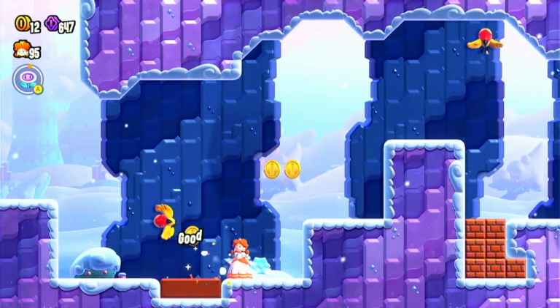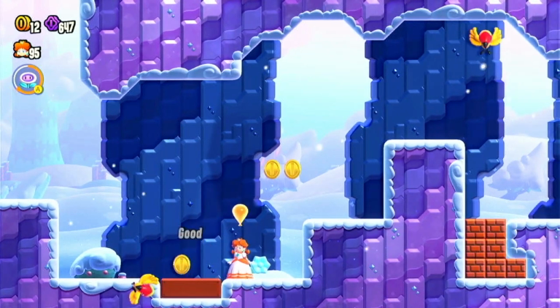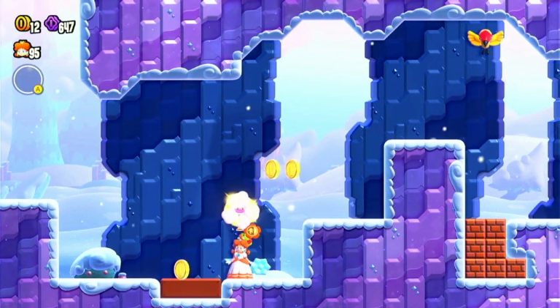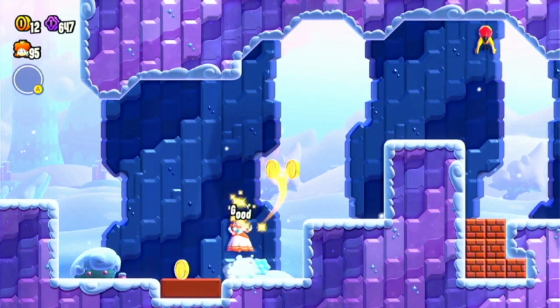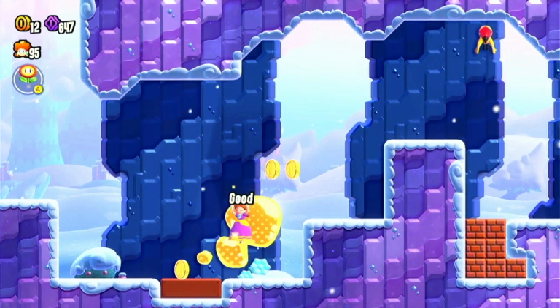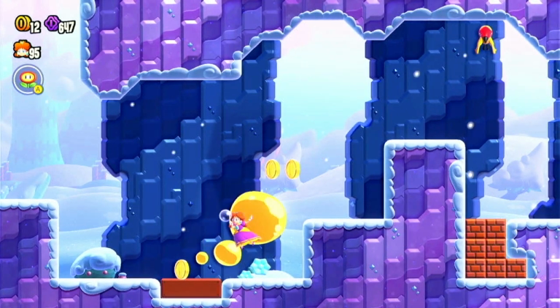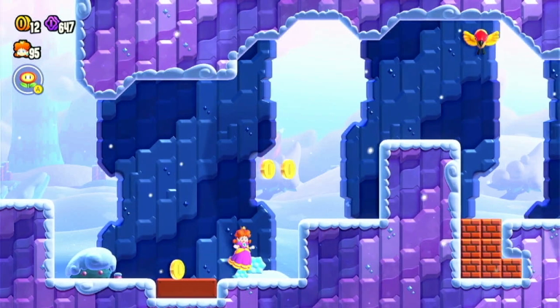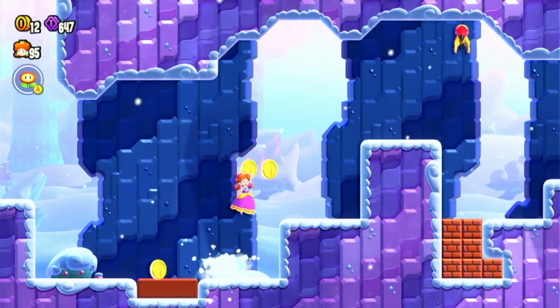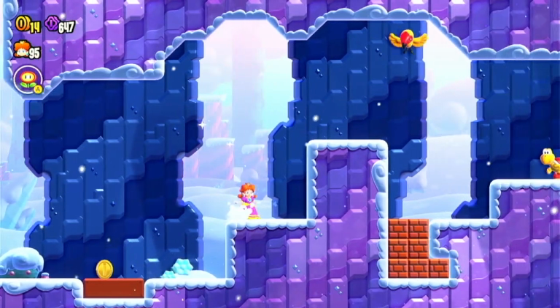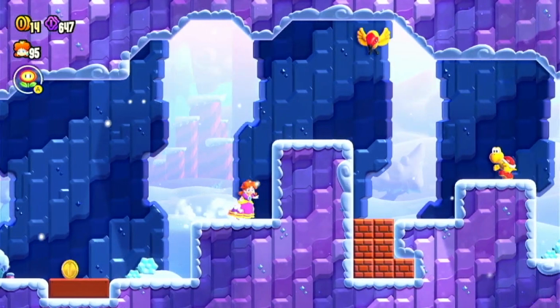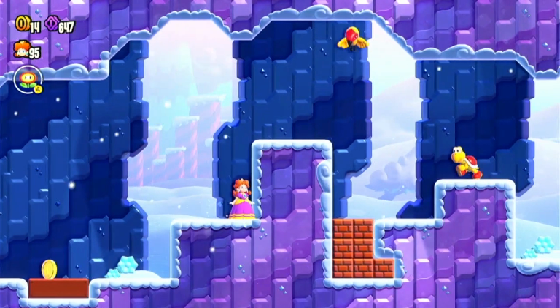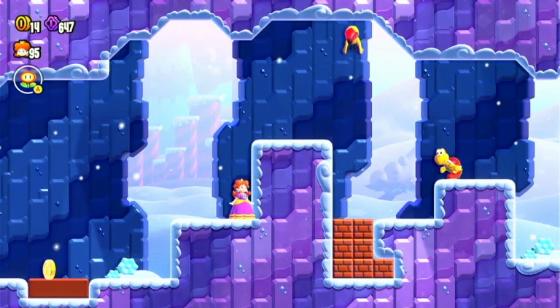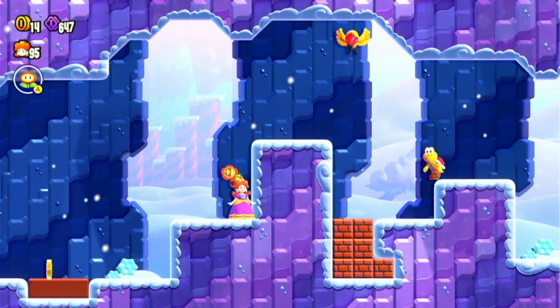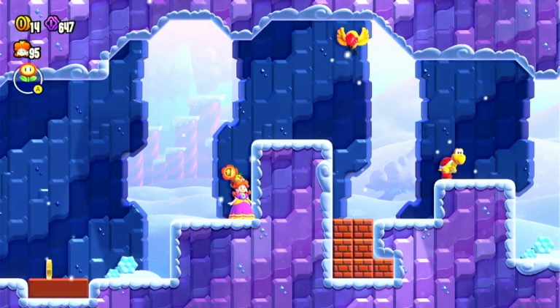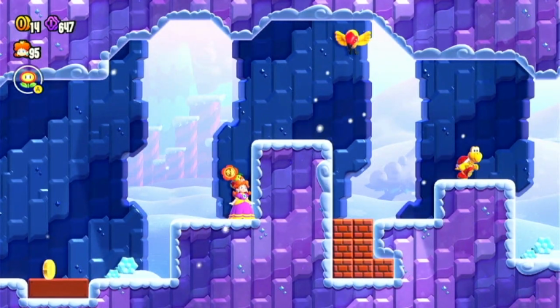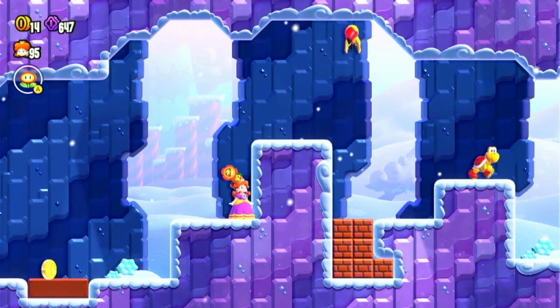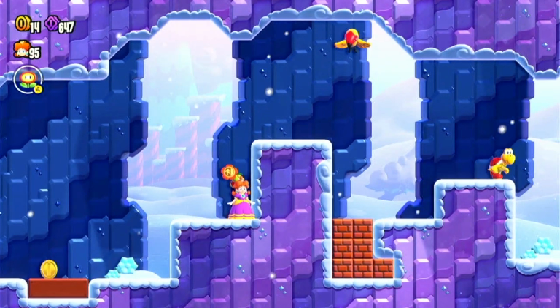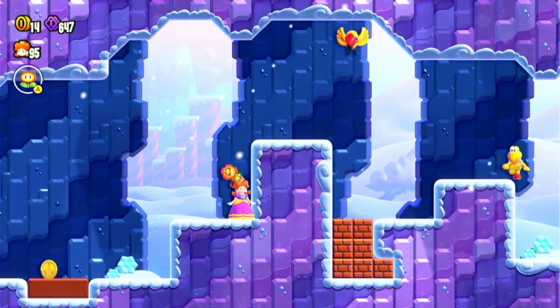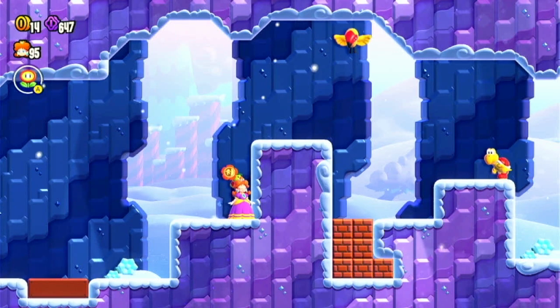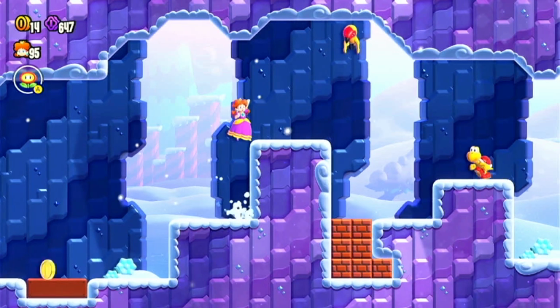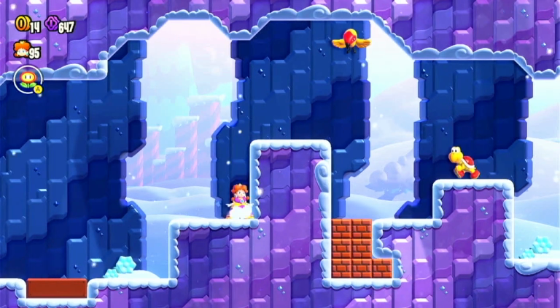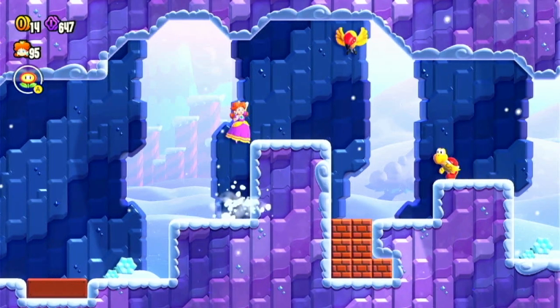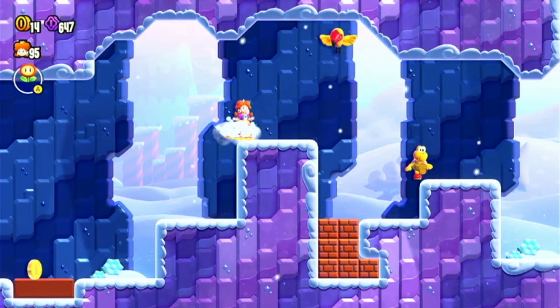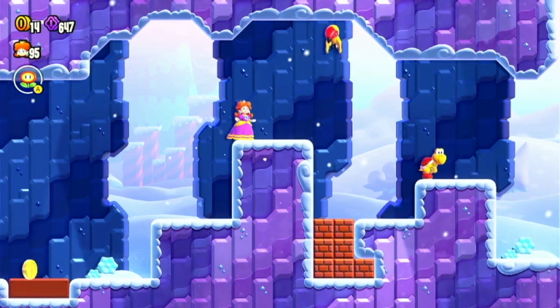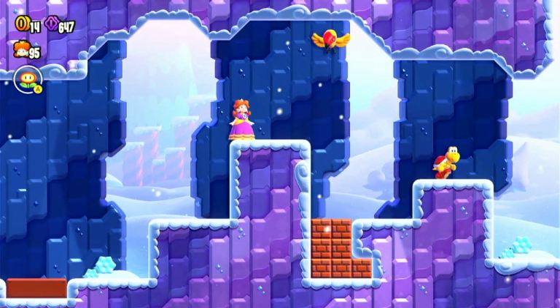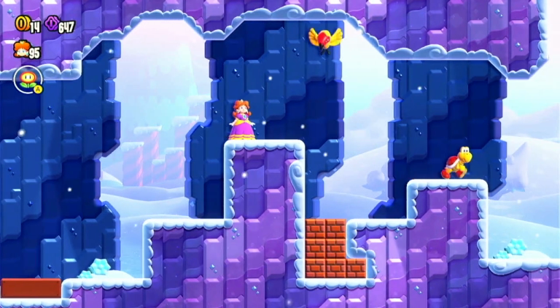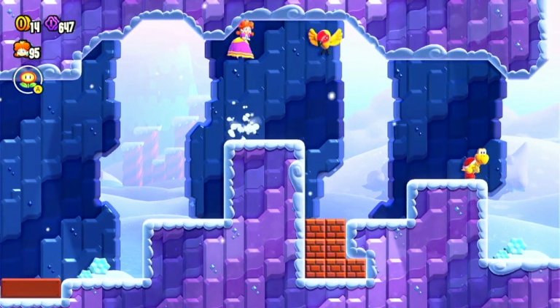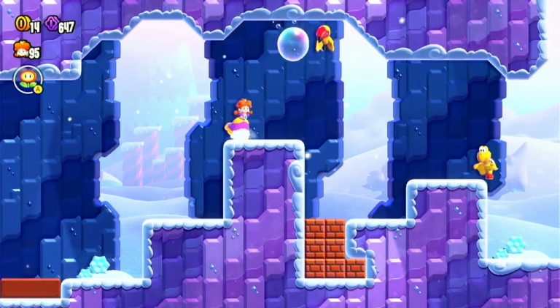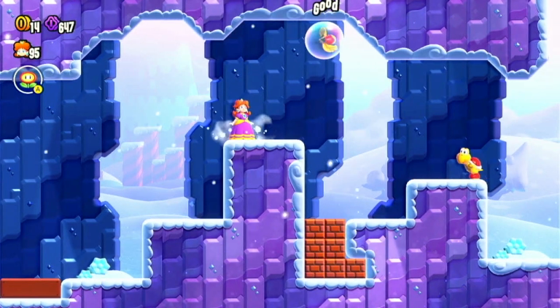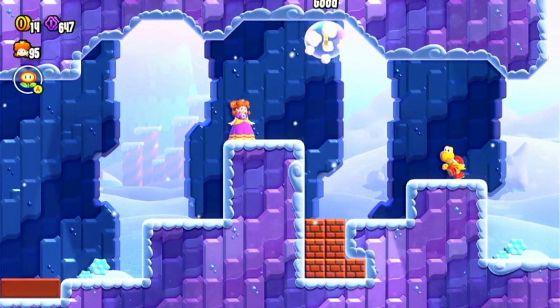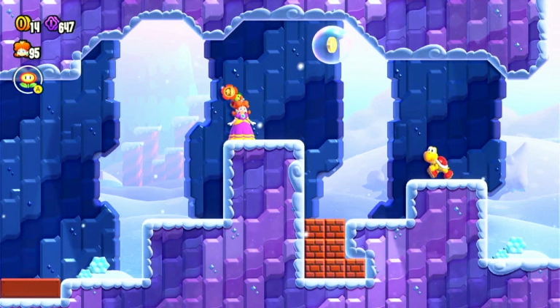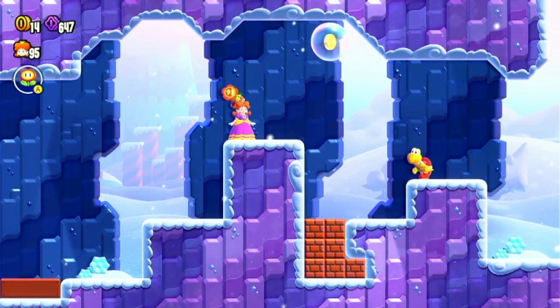Now once you get to this point, that Conduct on the top right — if he dives down and destroys the bricks, it's going to ruin this entire thing, so this is why we need the Bubble Flower. Jump on the ledge, move up just a little, hit him with a bubble, and you're good to go.